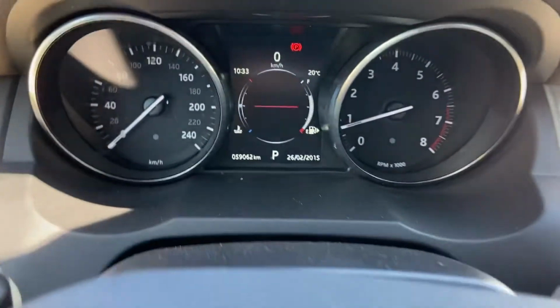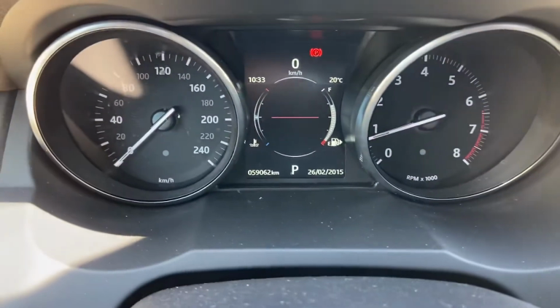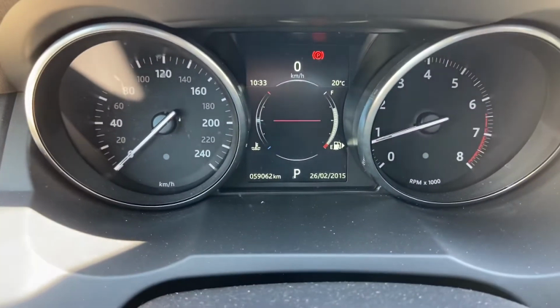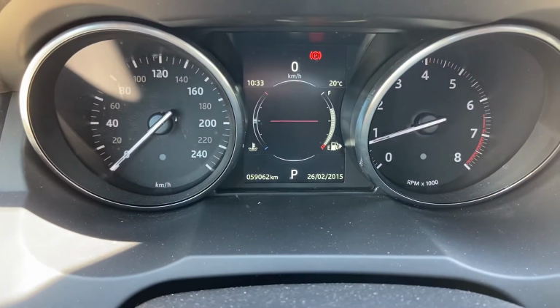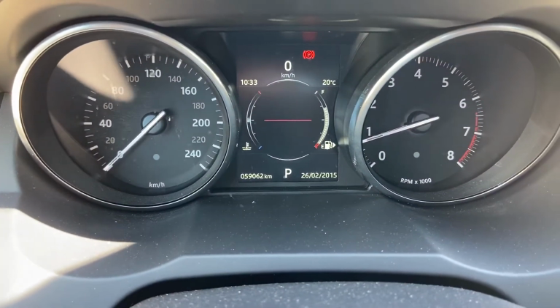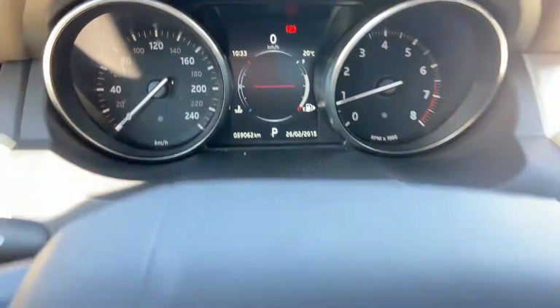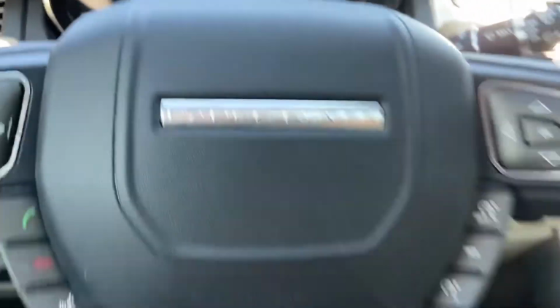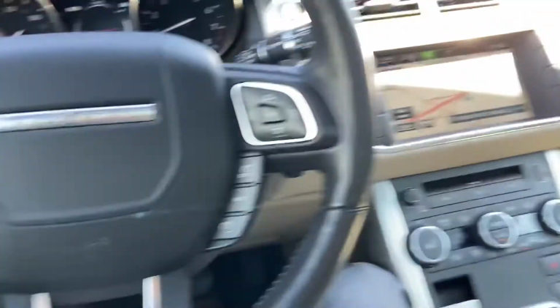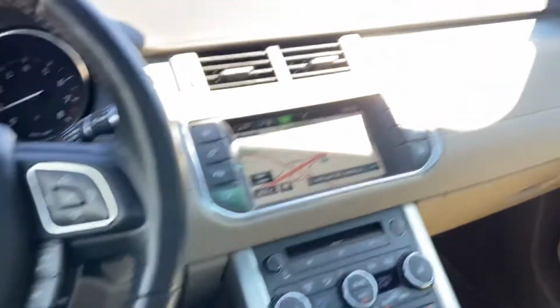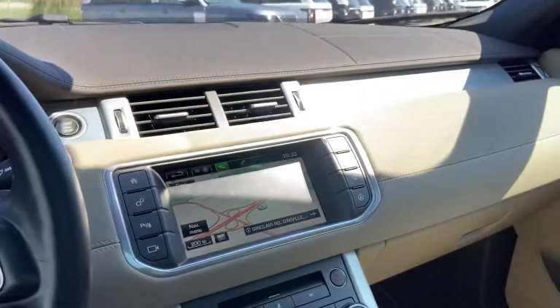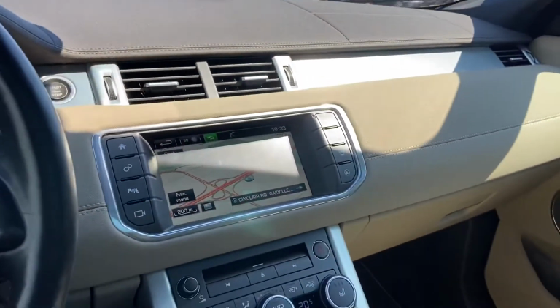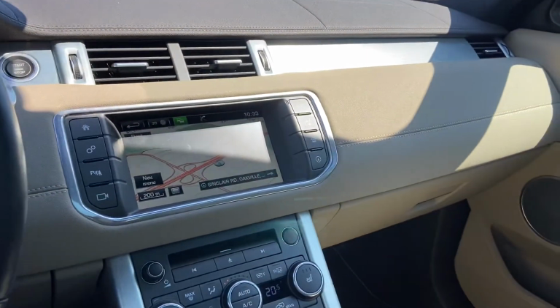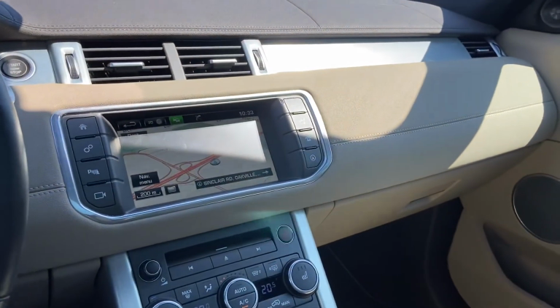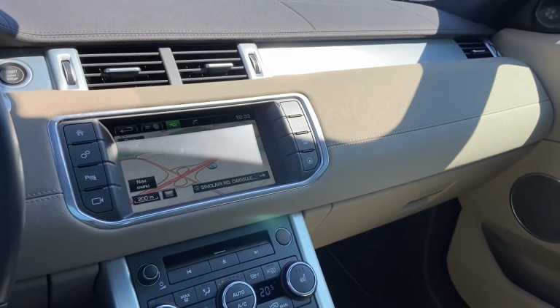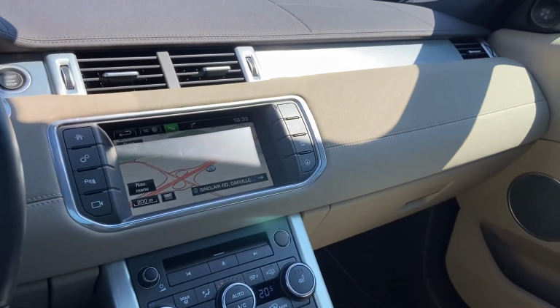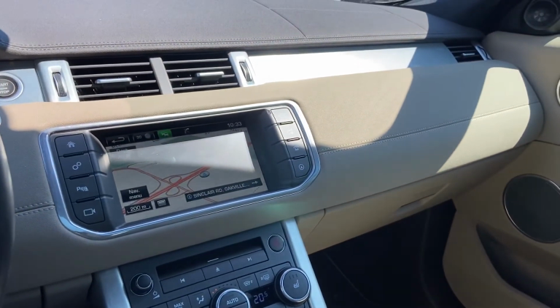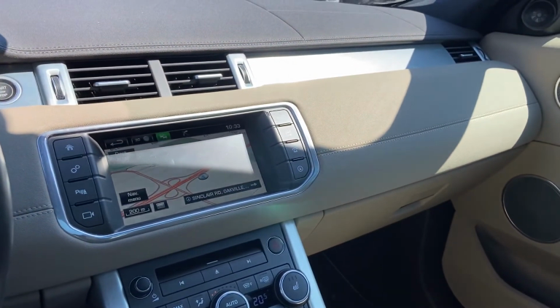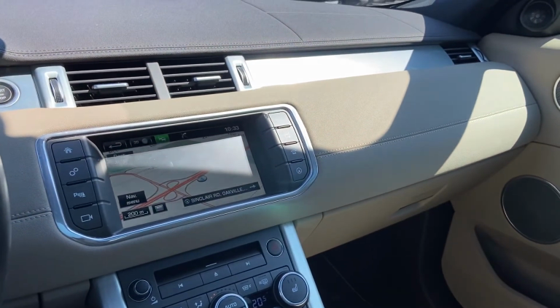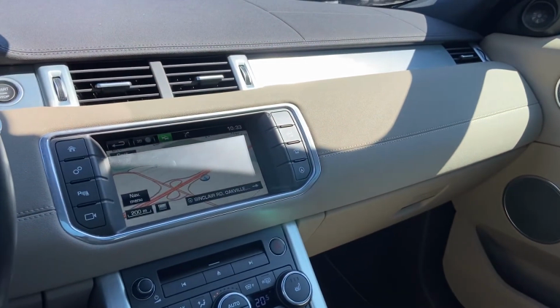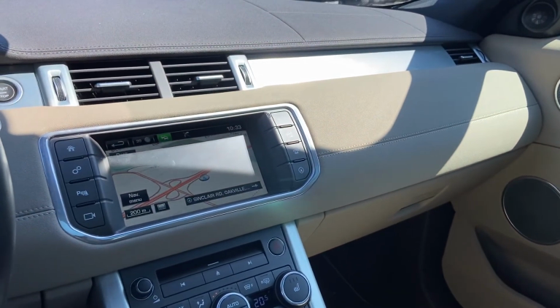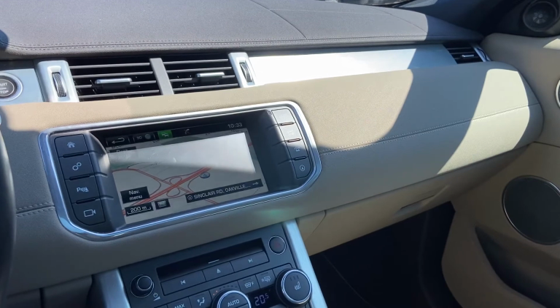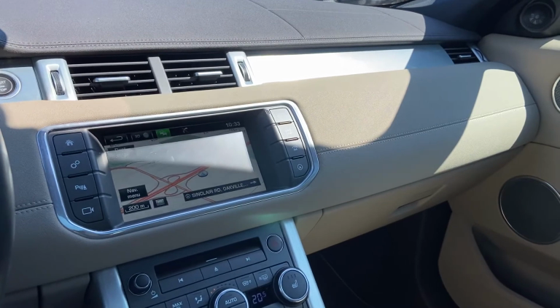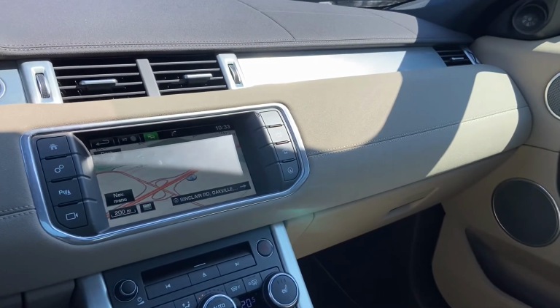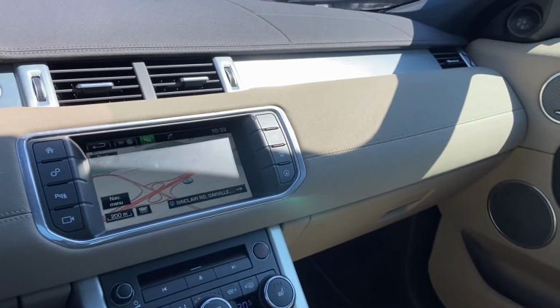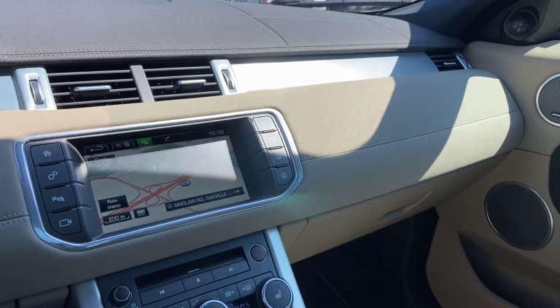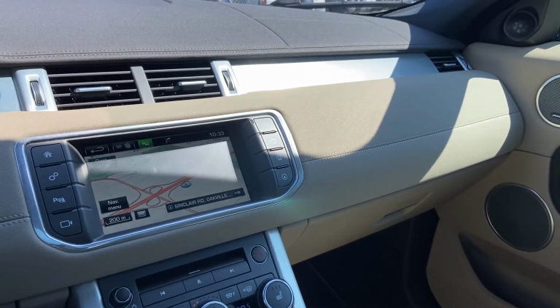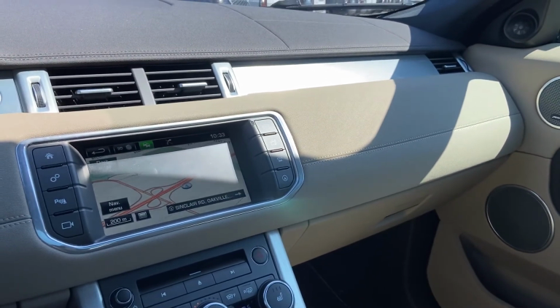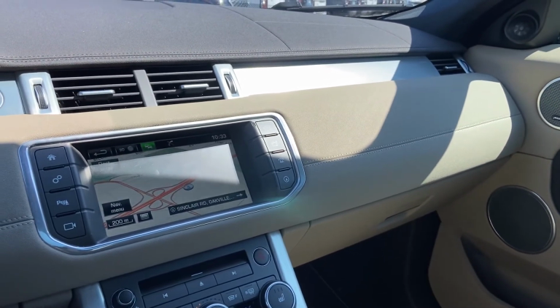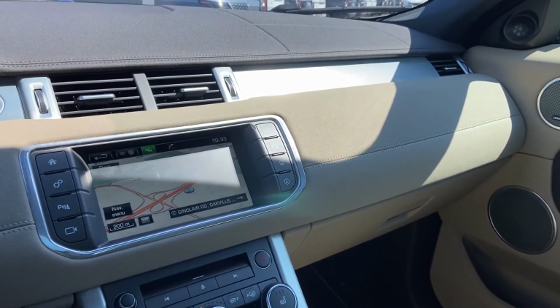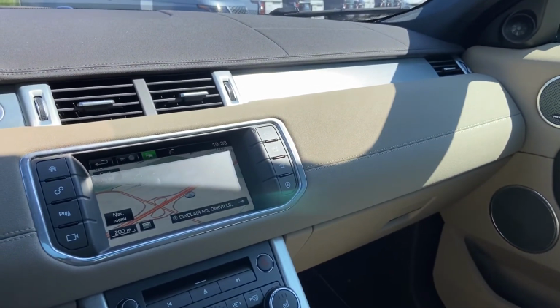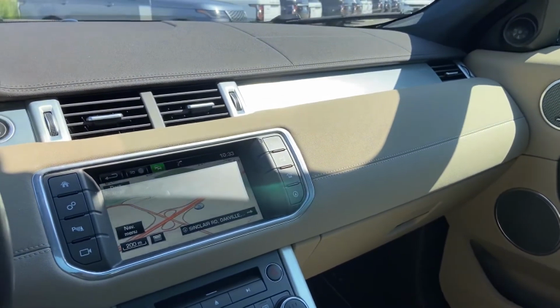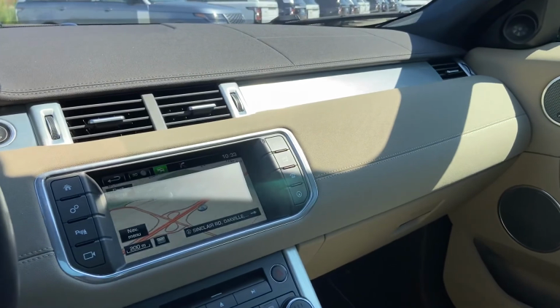Down here you can see it's only got 59,000 kilometers — car is in super nice shape. Any questions, feel free to ask me directly. Otherwise I think this is a really excellent vehicle. Thanks so much for watching, talk to you soon, bye bye.